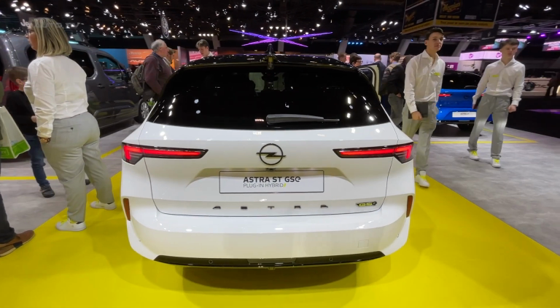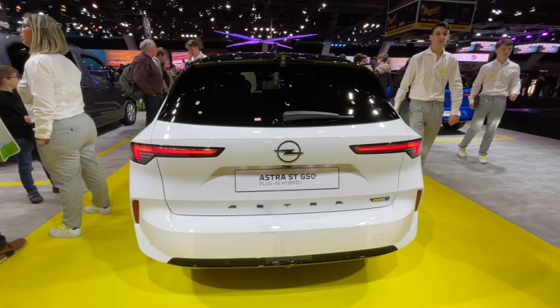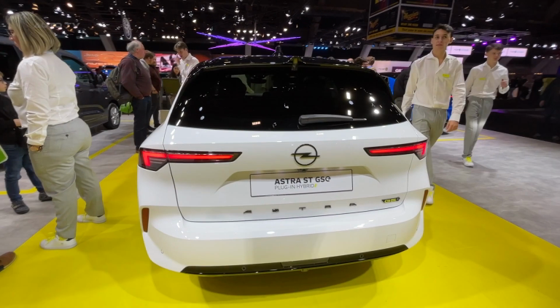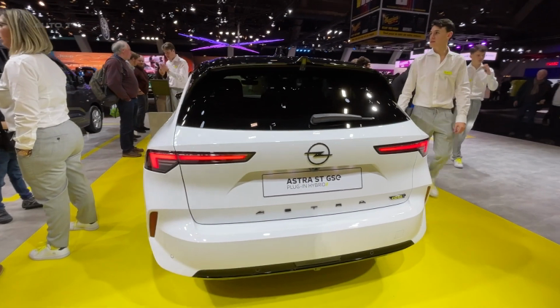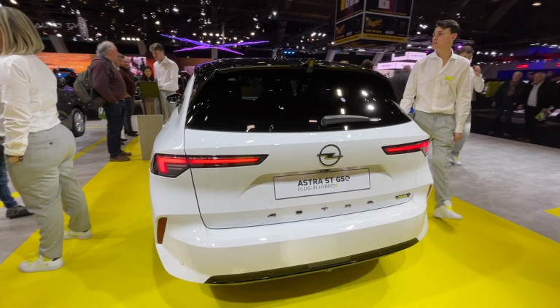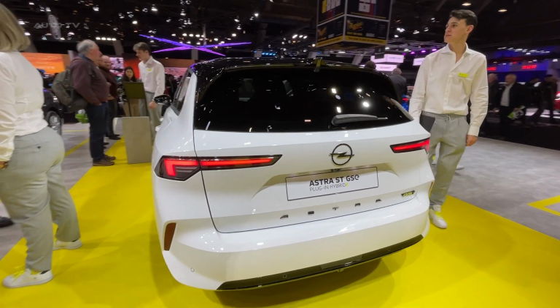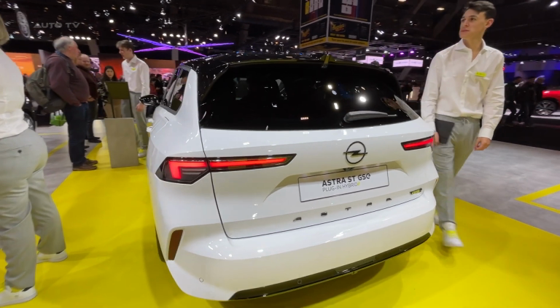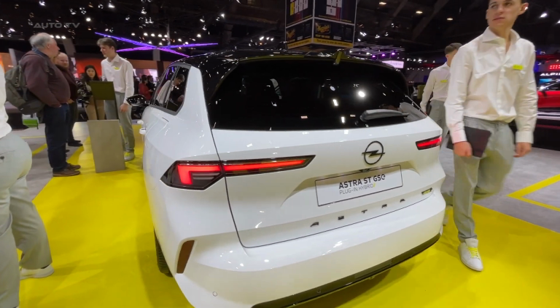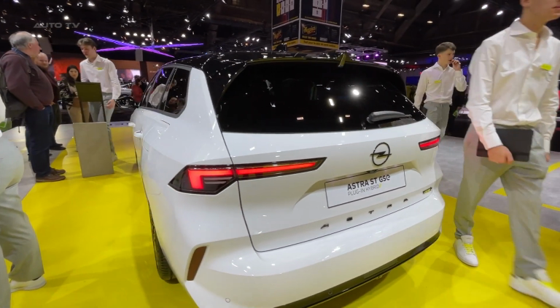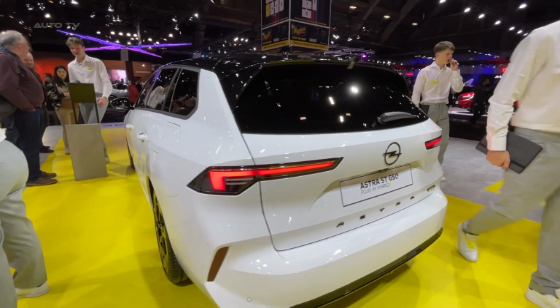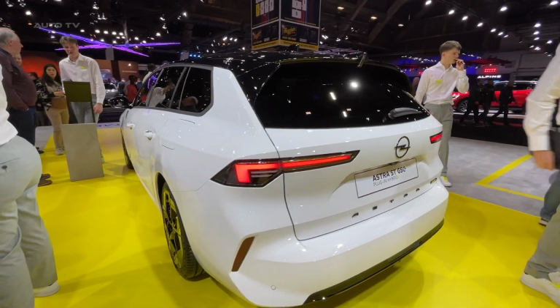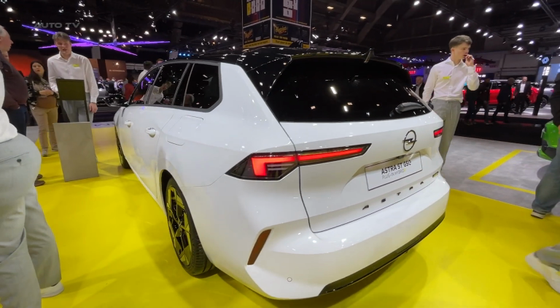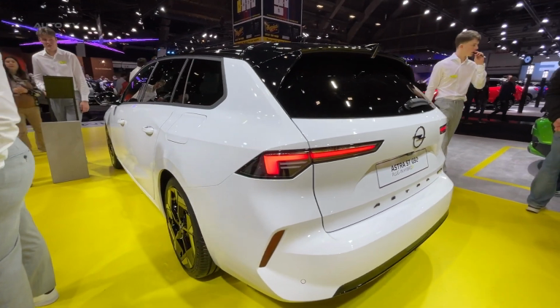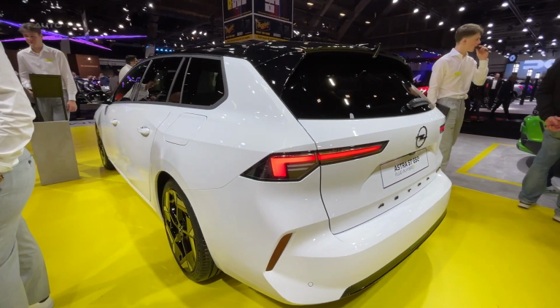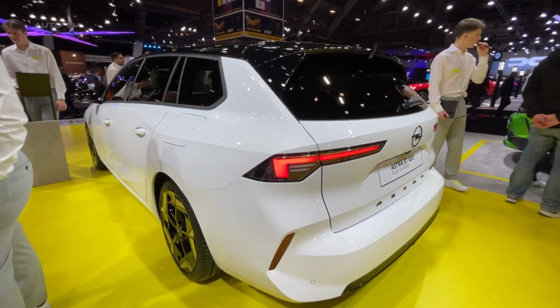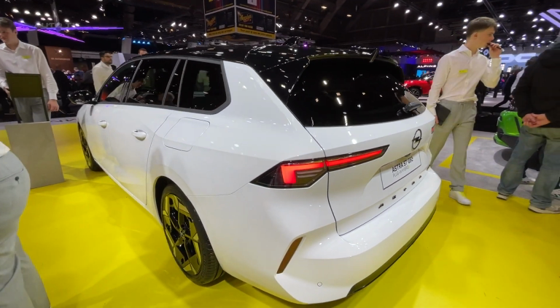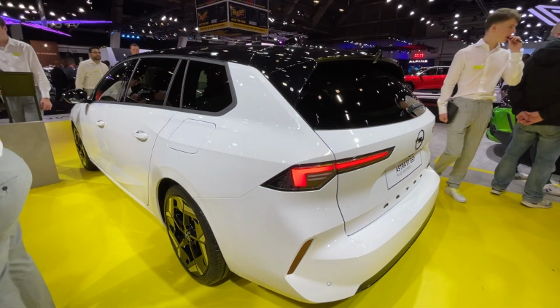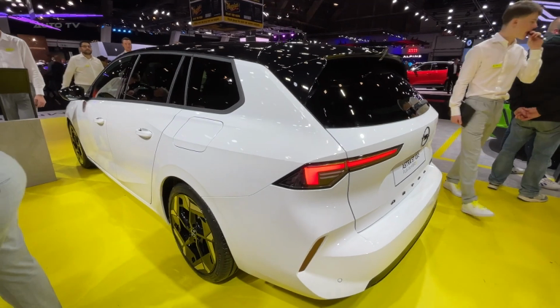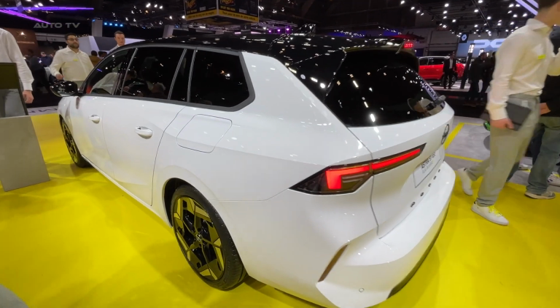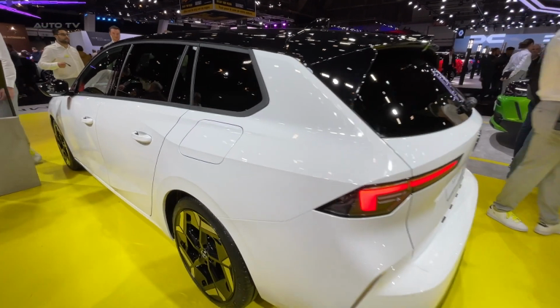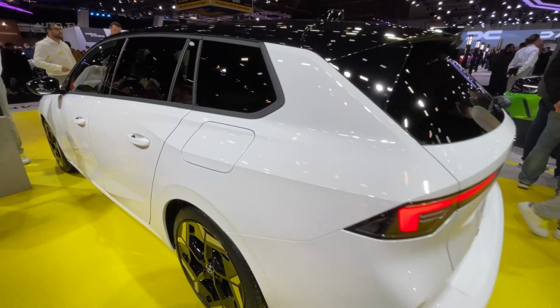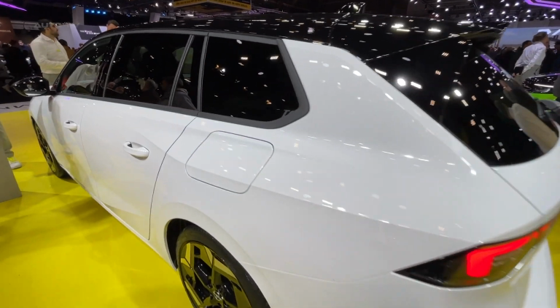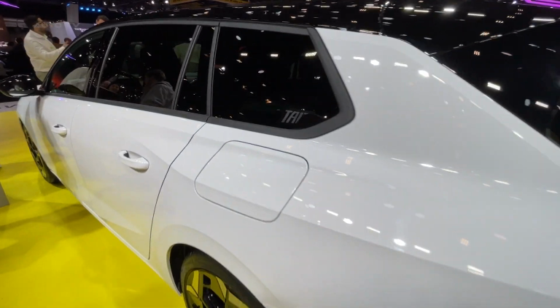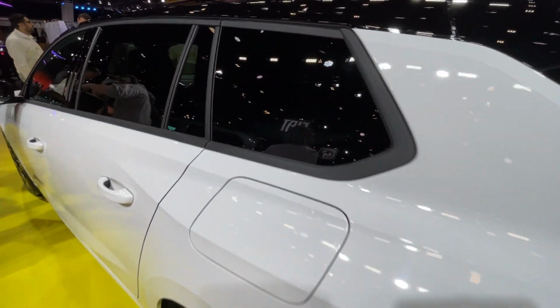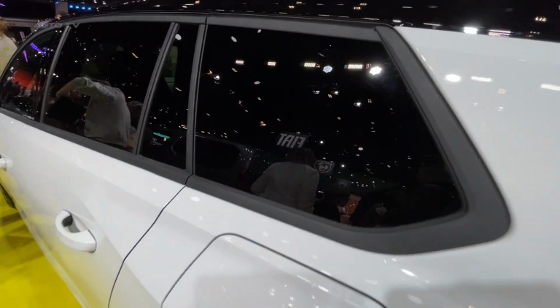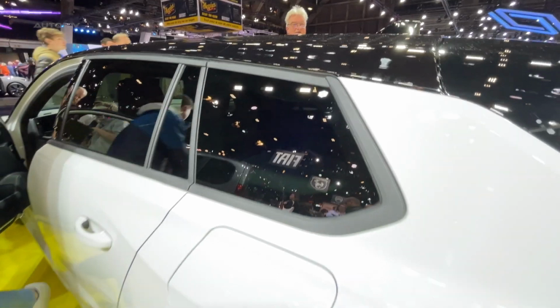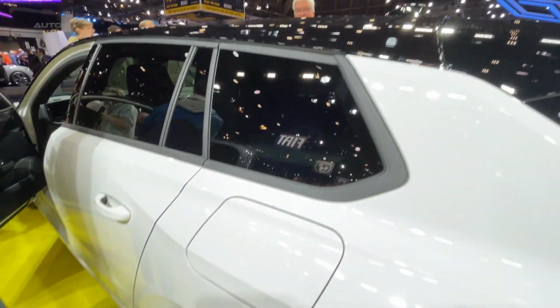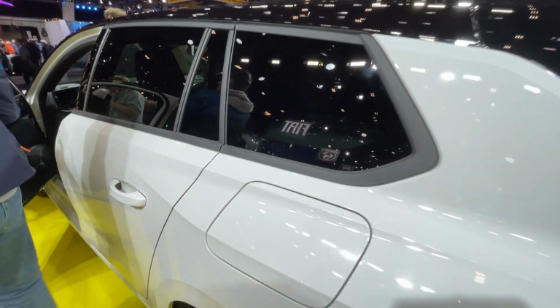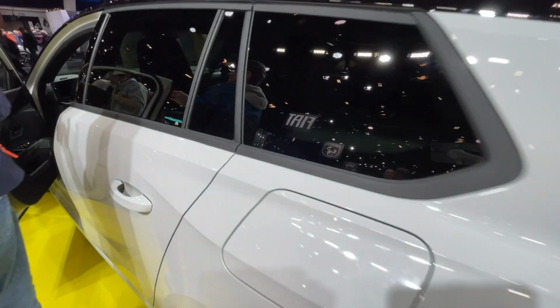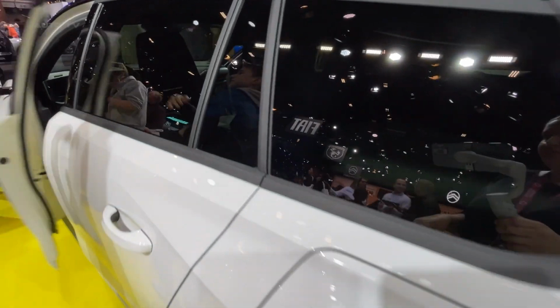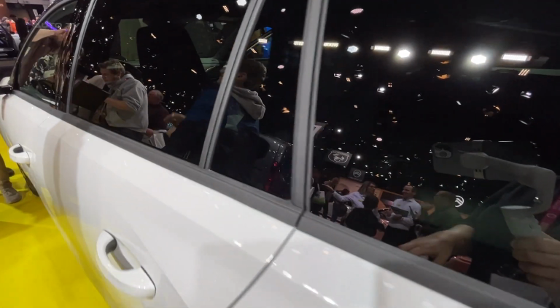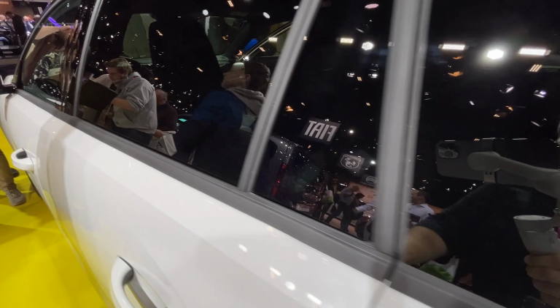An impressive electric range of 60 kilometers, or about 37 miles, bolsters its appeal for those seeking a greener option, and its combined fuel economy reaffirms its place among efficient family cars.